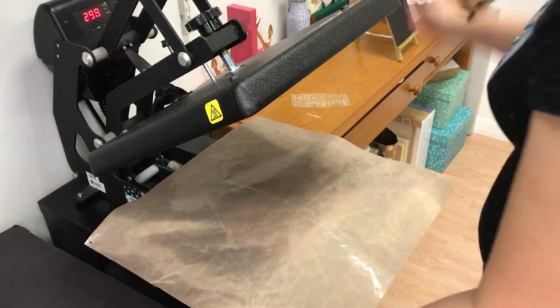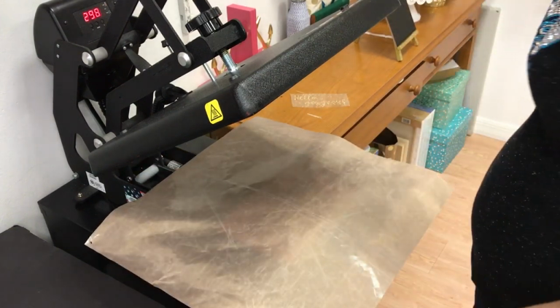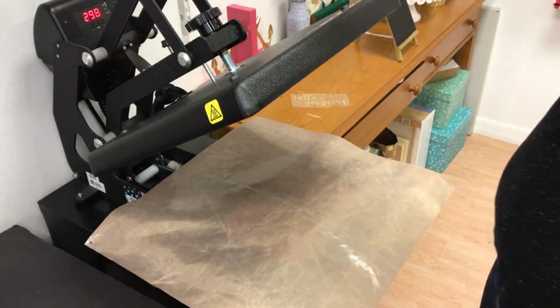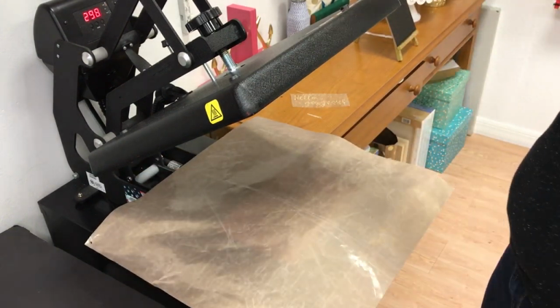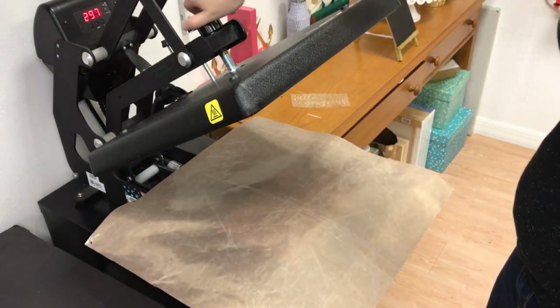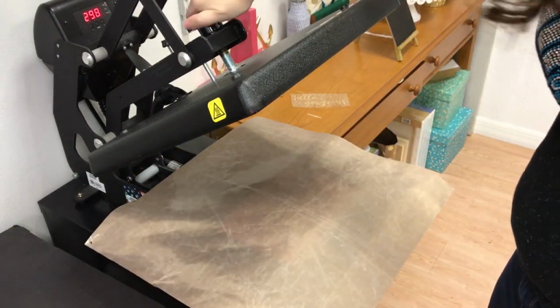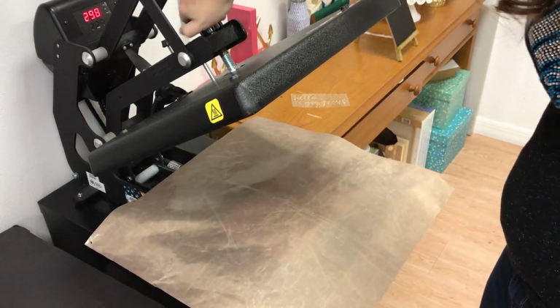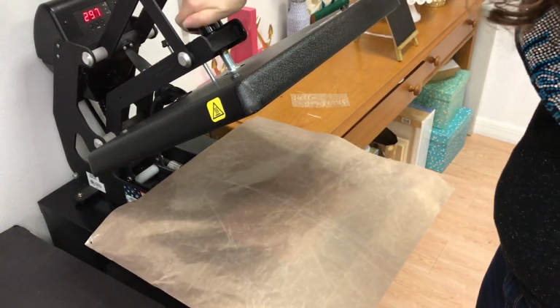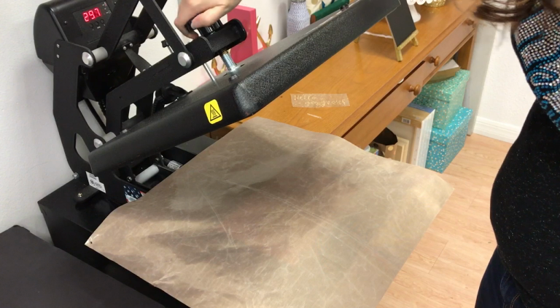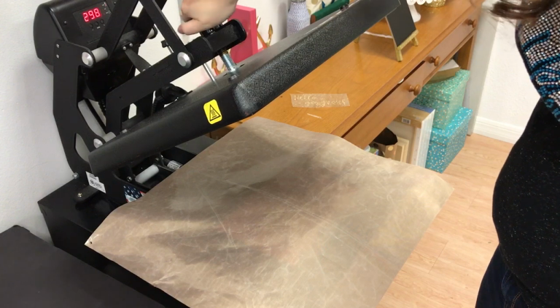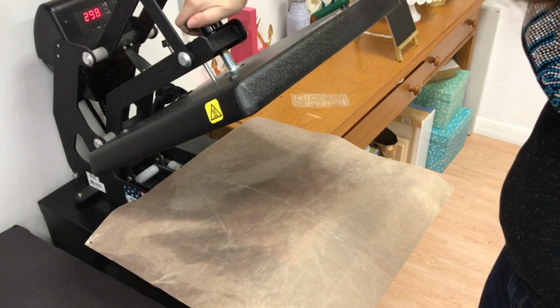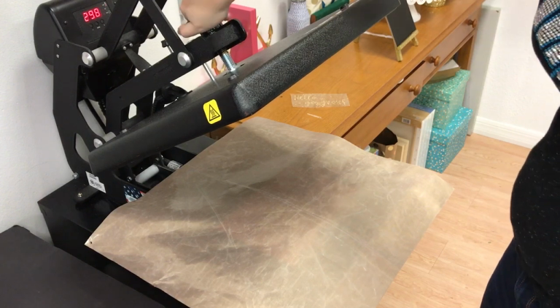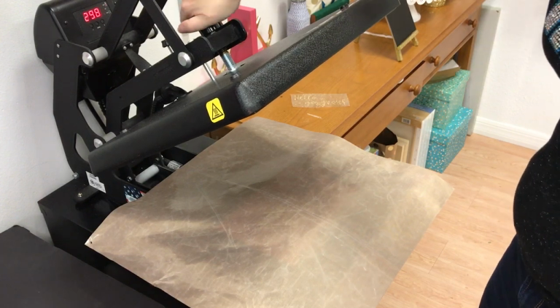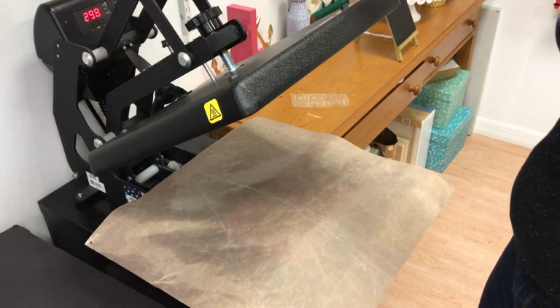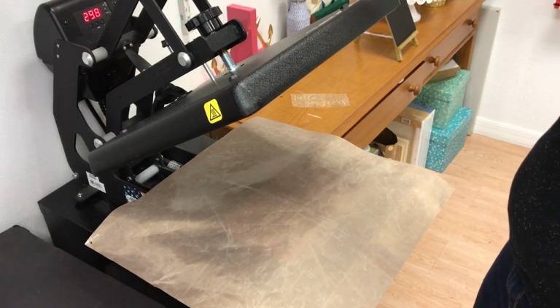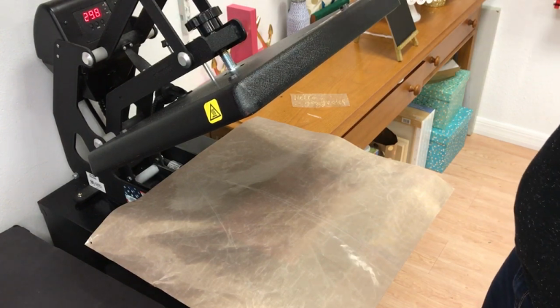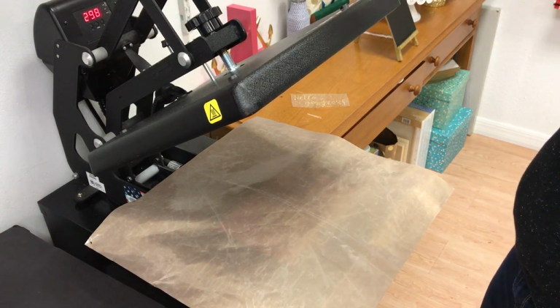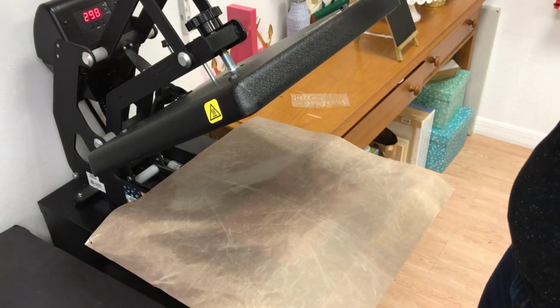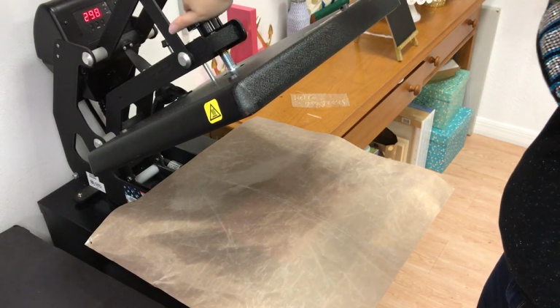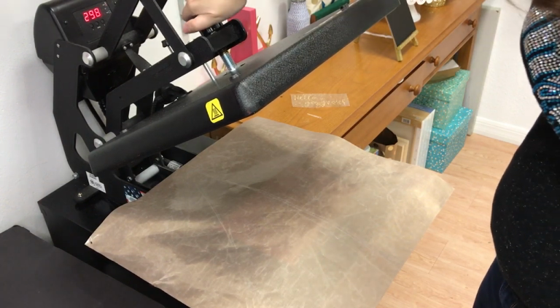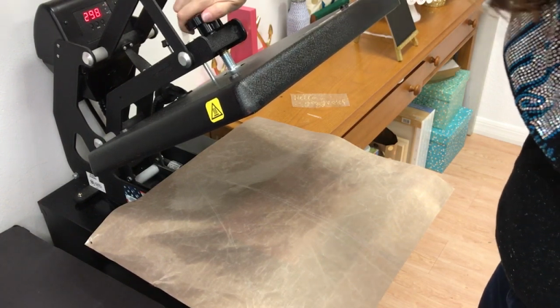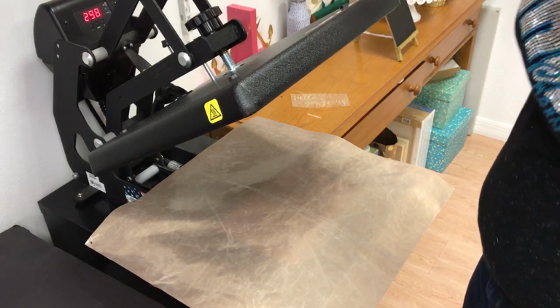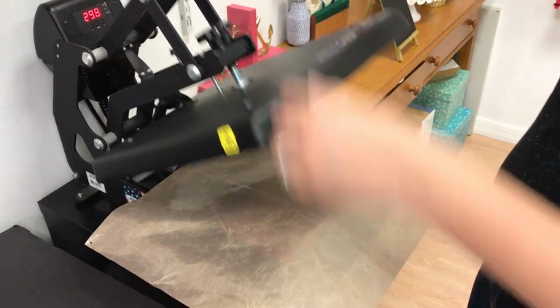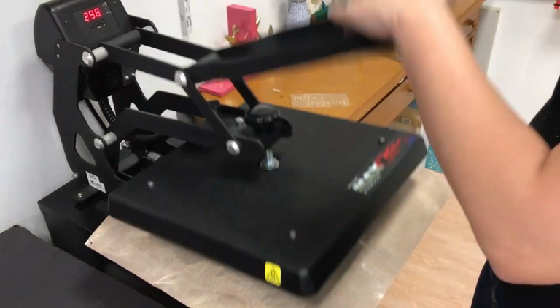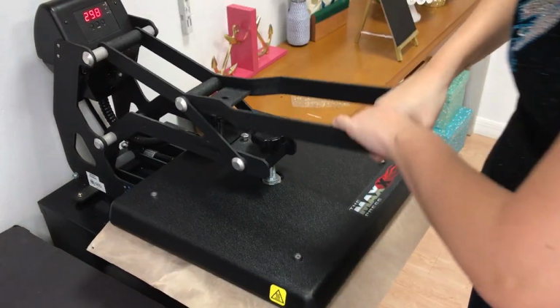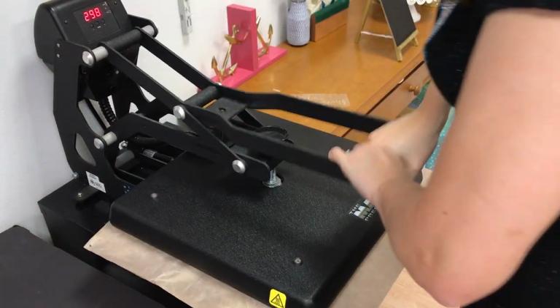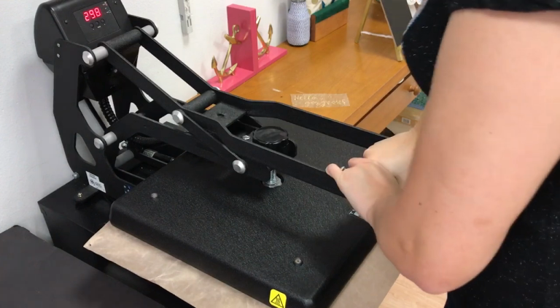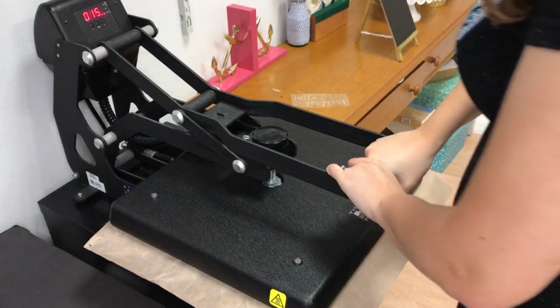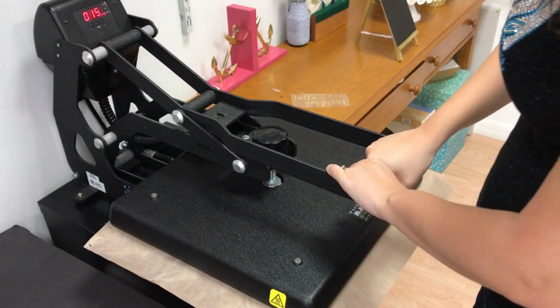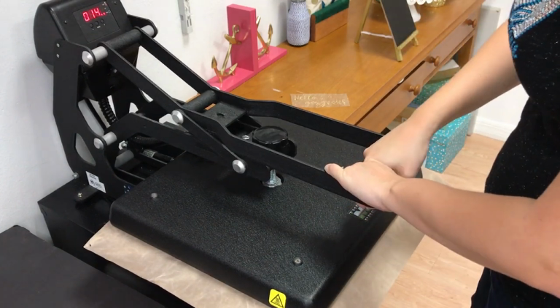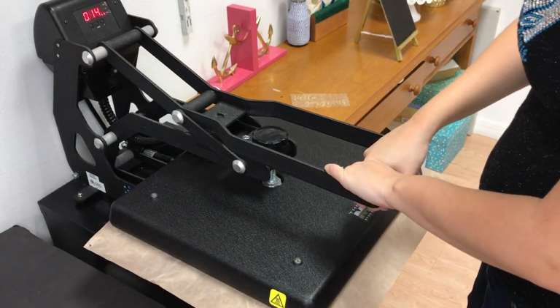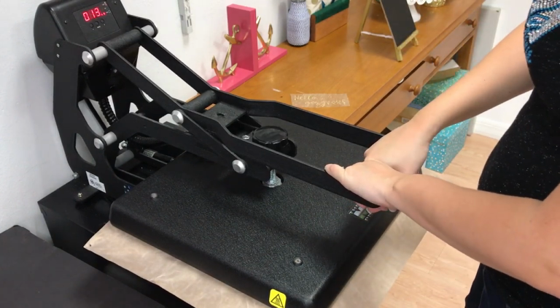Now we'll bring this down. I'm going to go ahead and decrease my pressure a bit because the pillow is going to cause me to have to do that. I'll do about five seconds.